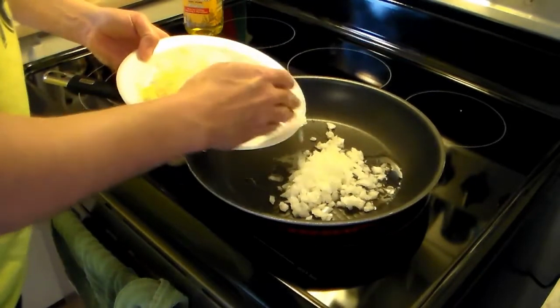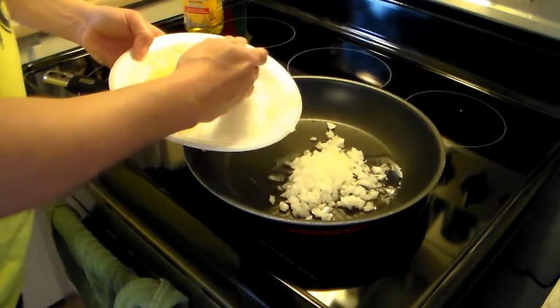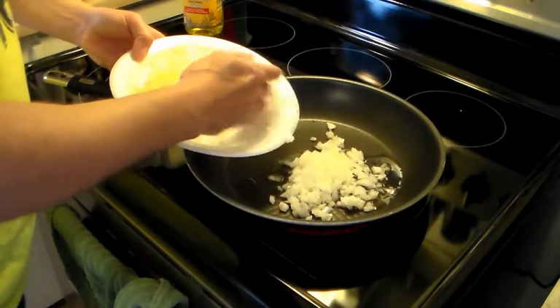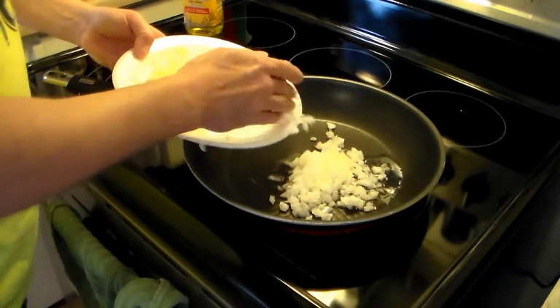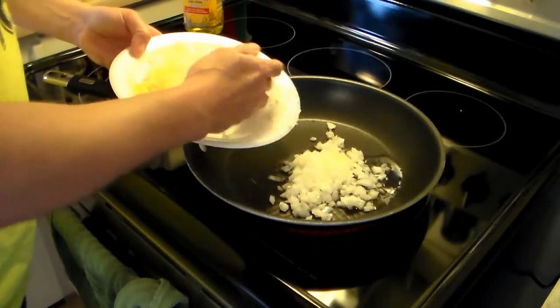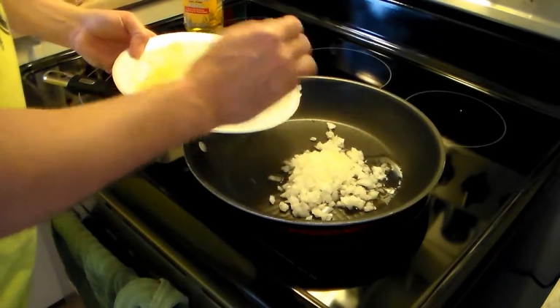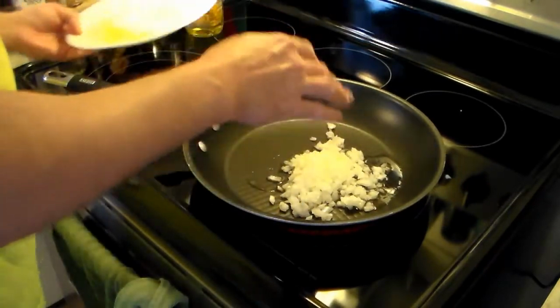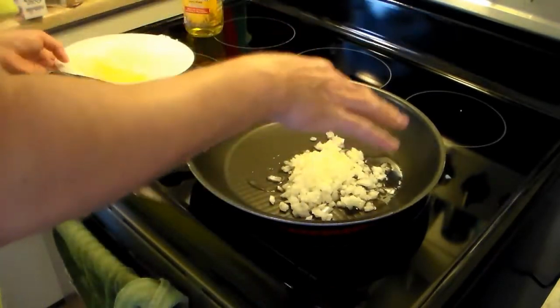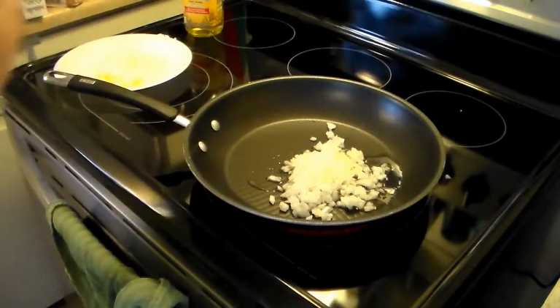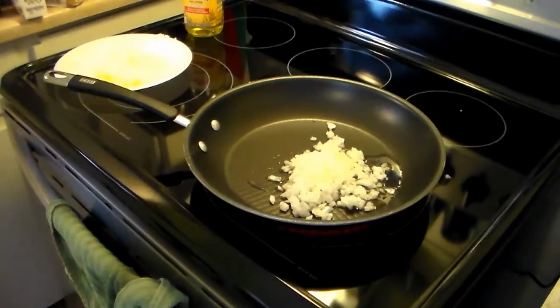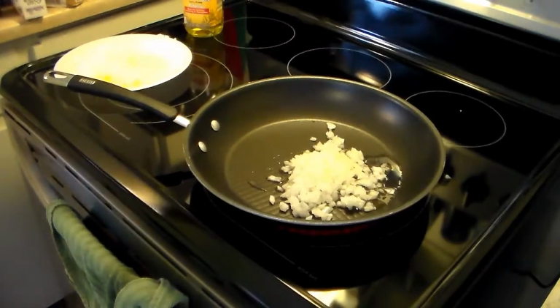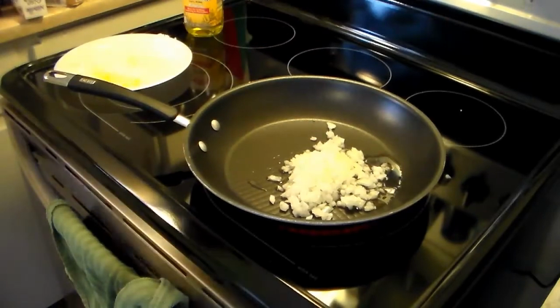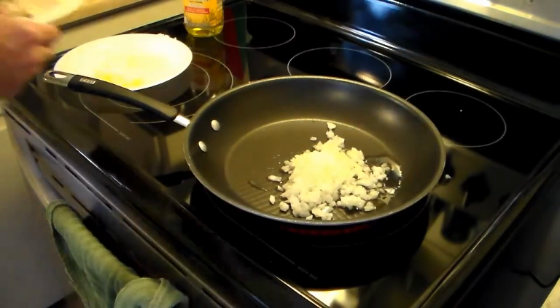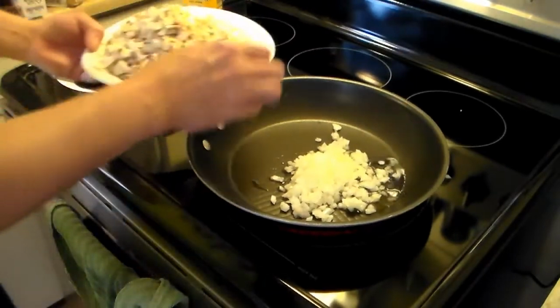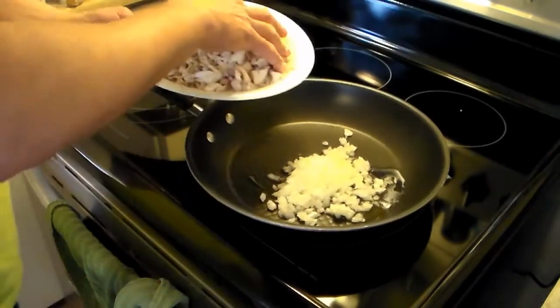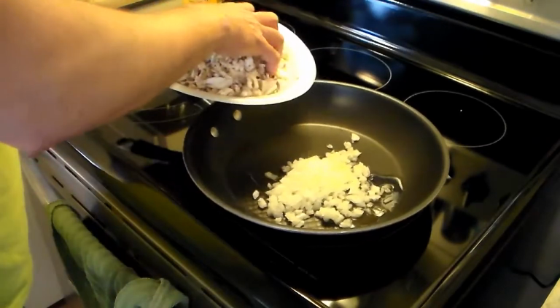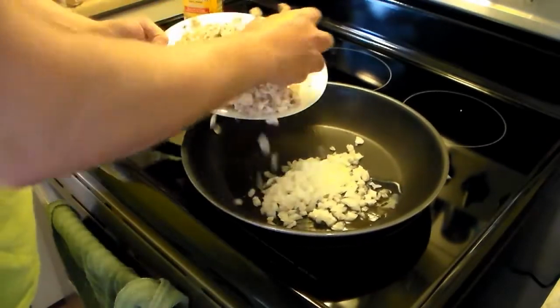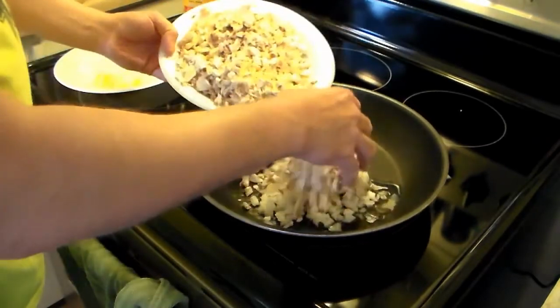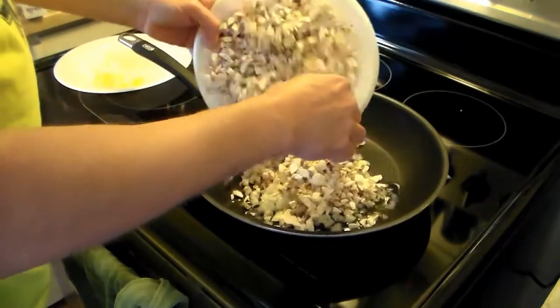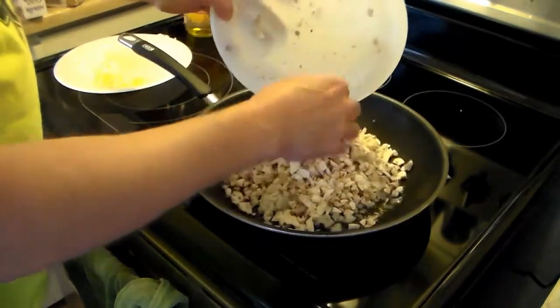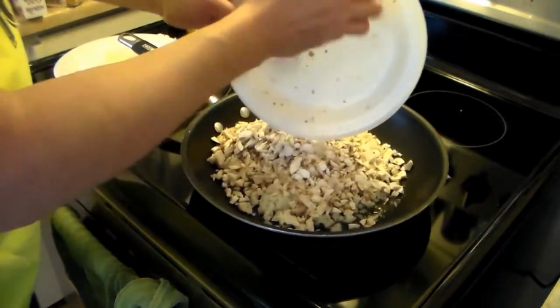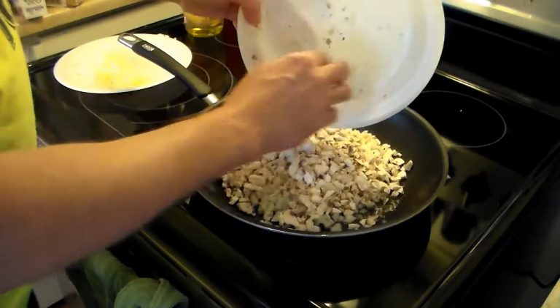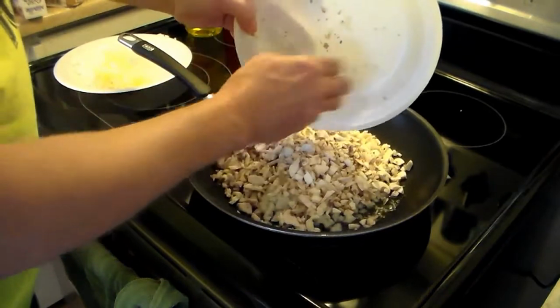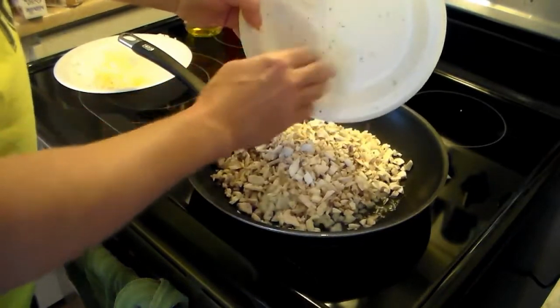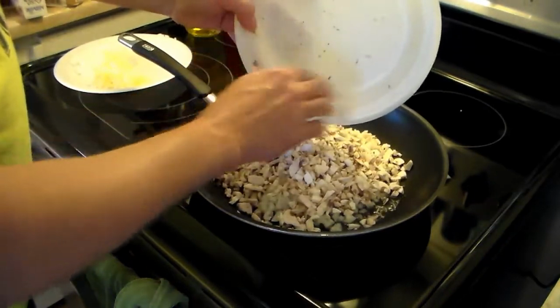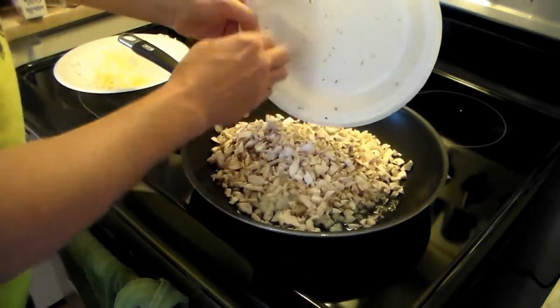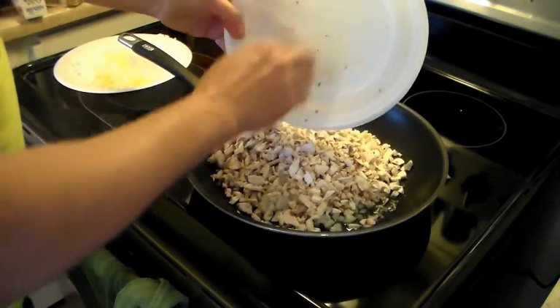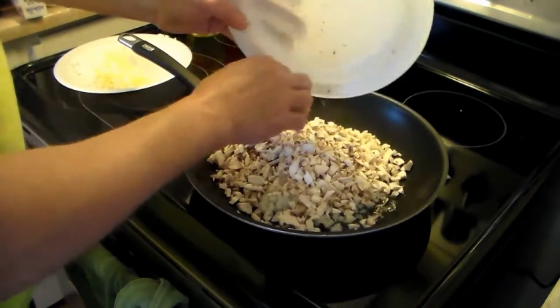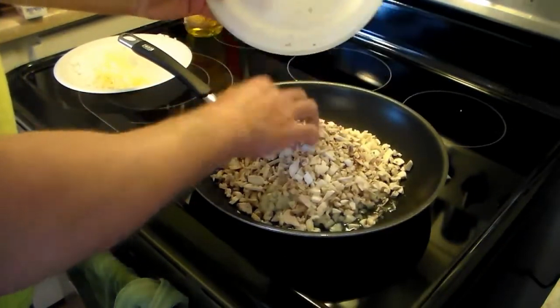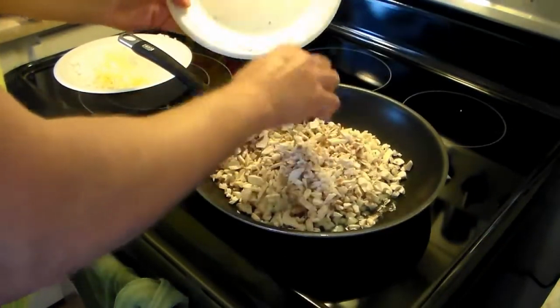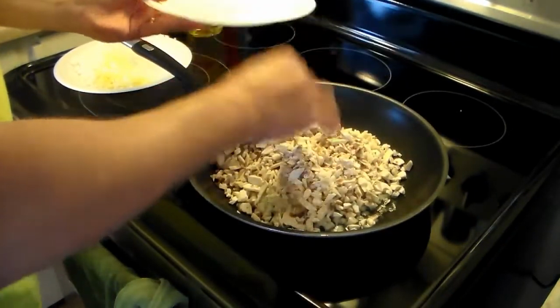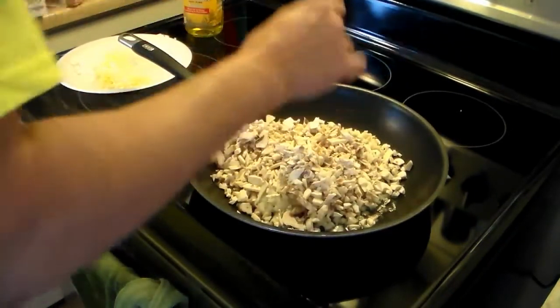My pan isn't quite up to temperature, but that's all right. I also have eight ounces of mushrooms here that I diced up. I might throw all of them in here and sauté them with the onions just until they're soft and the onions translucent.